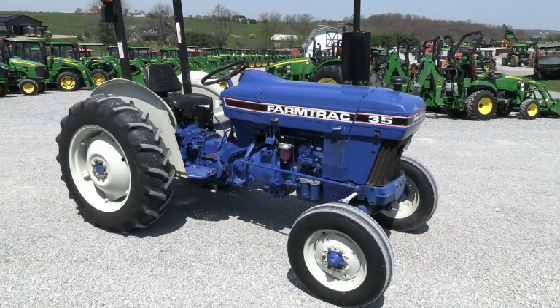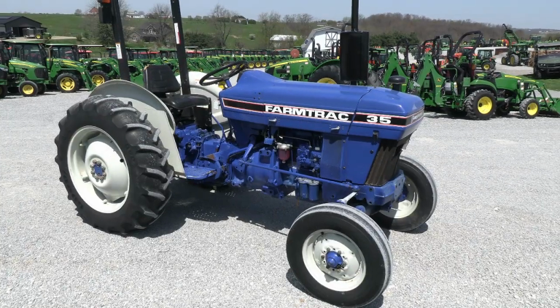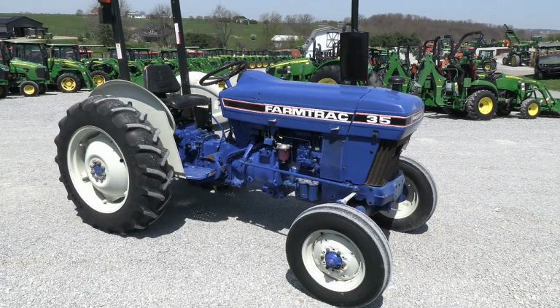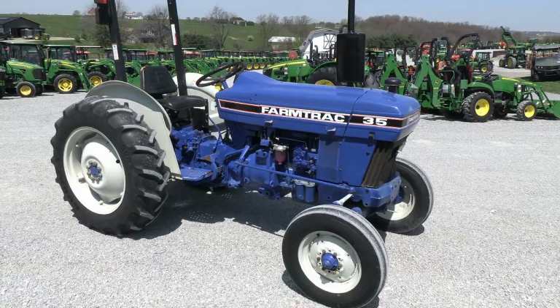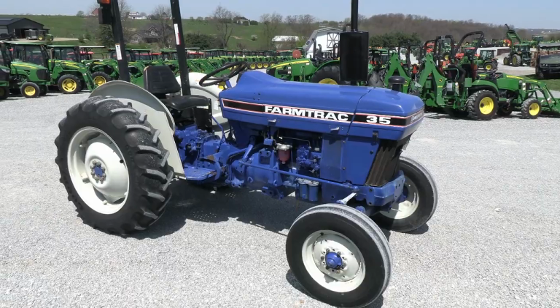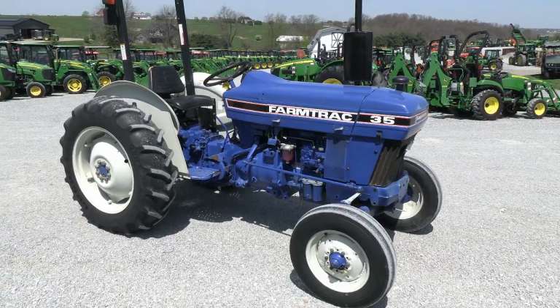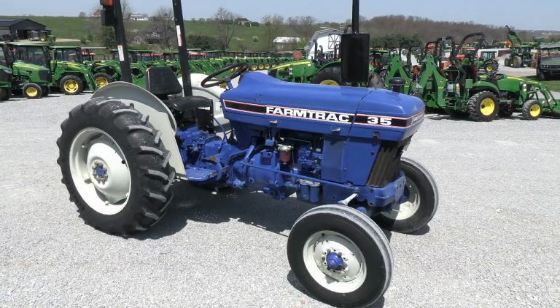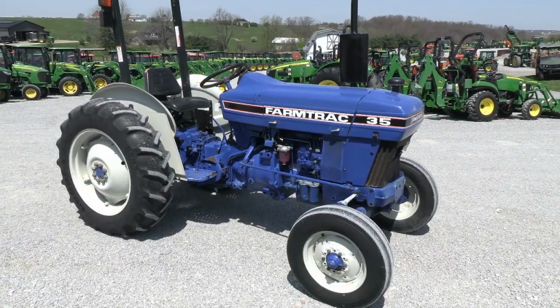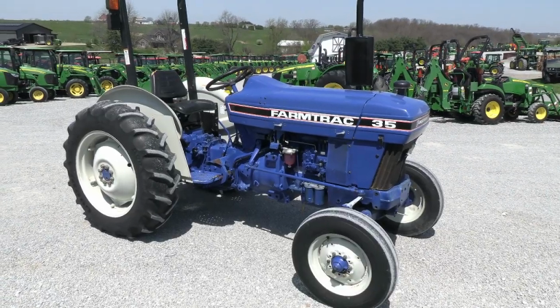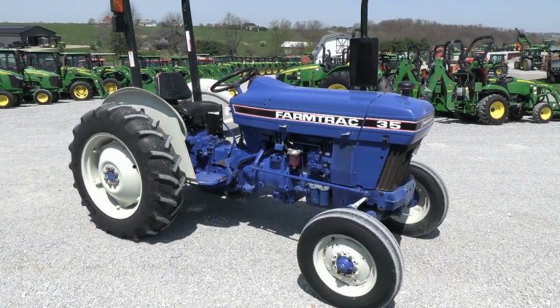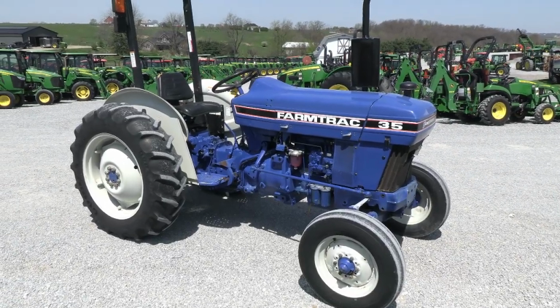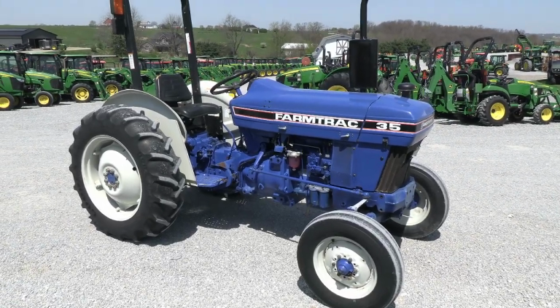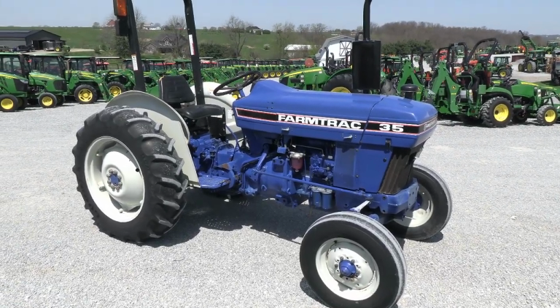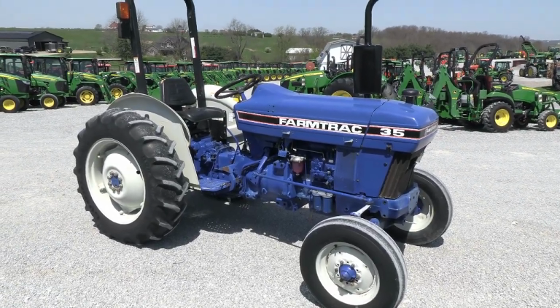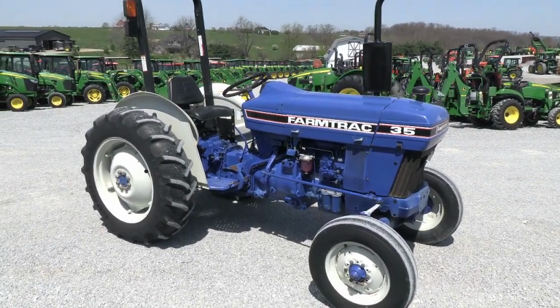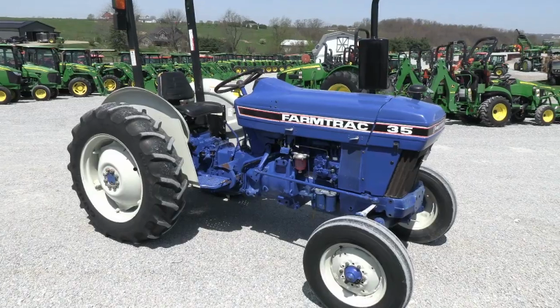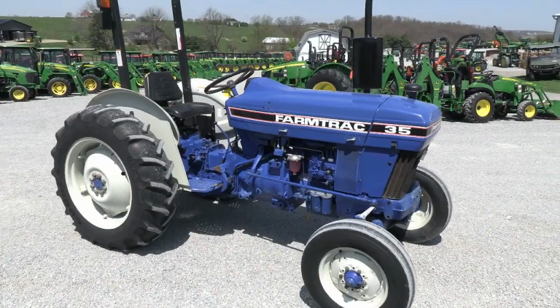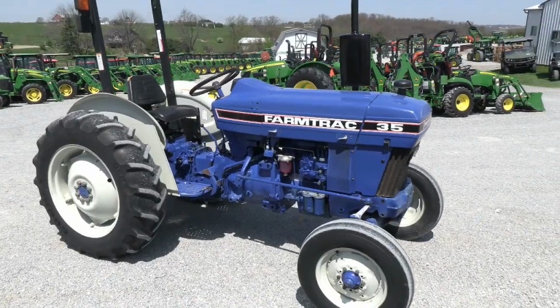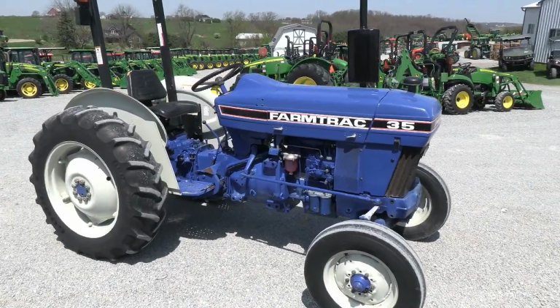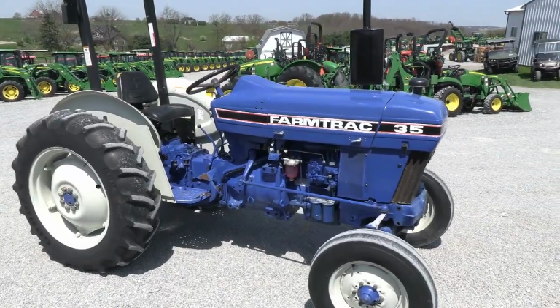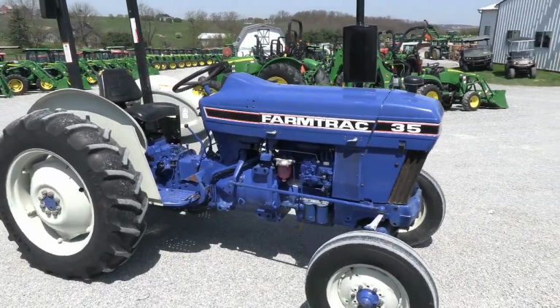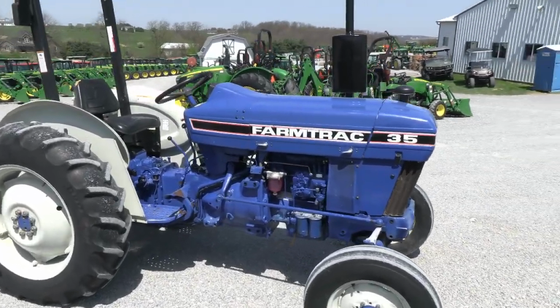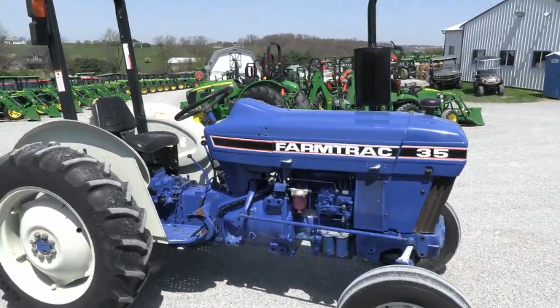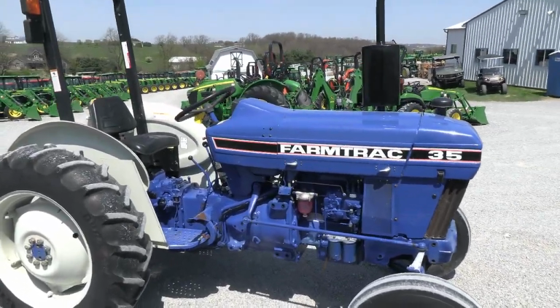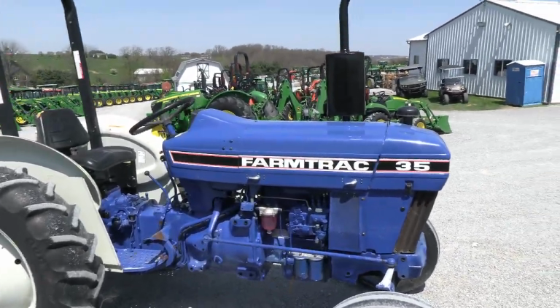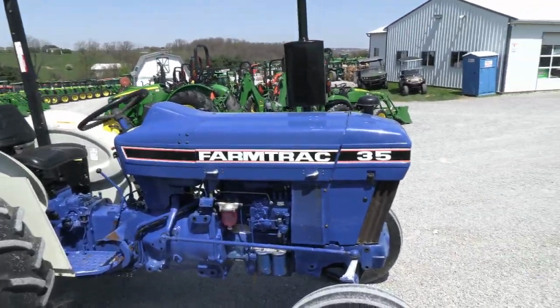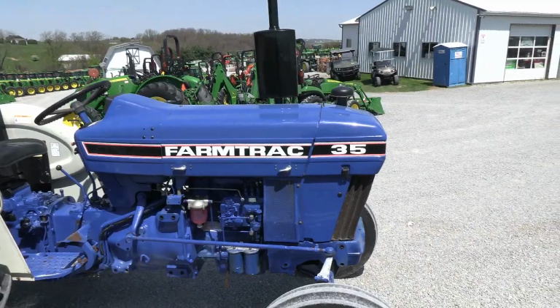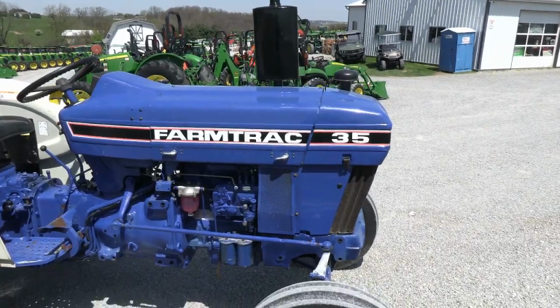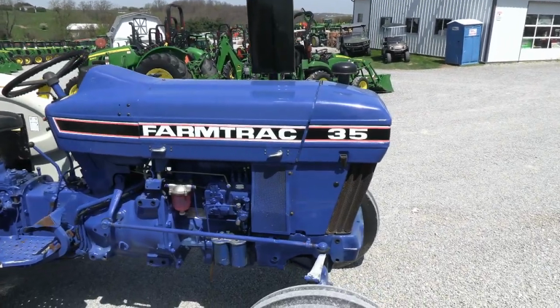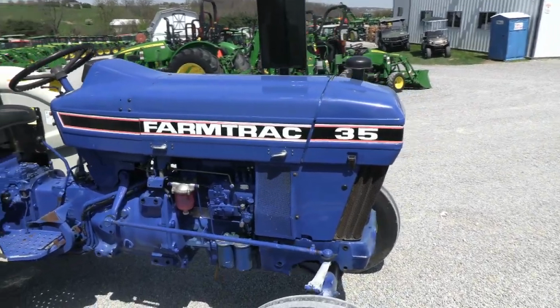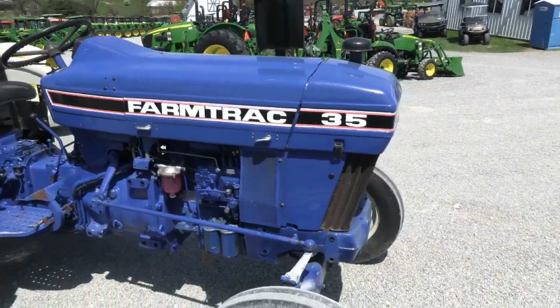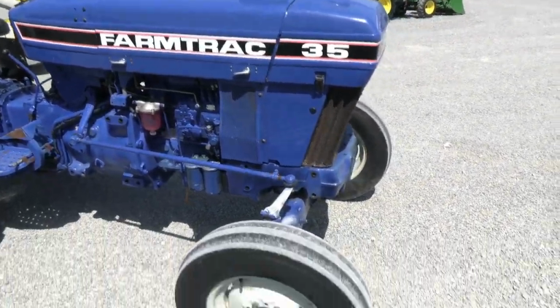I'm going to show you a Farmshack 35 Tracker, a fuel drive with an operator to fix the Tracker. They traded locally here, has 34 horsepower, nice clean view, has very low hours — approximately a few hours on it.